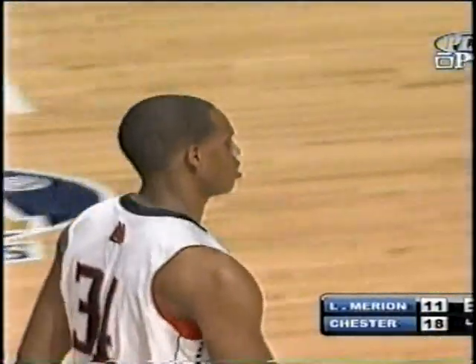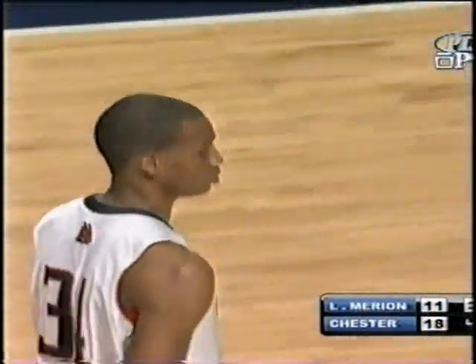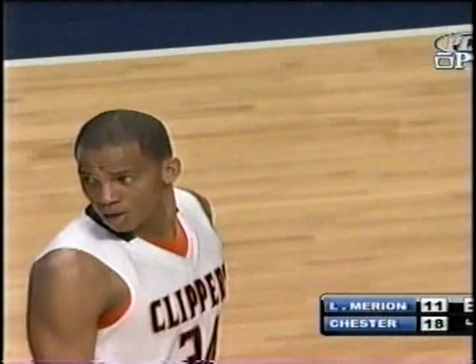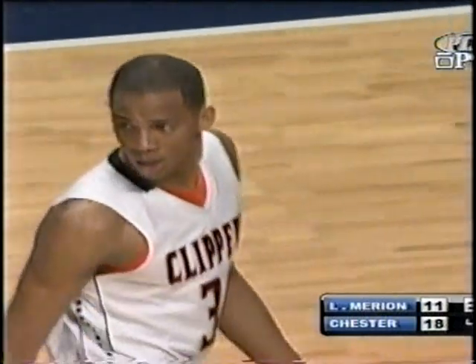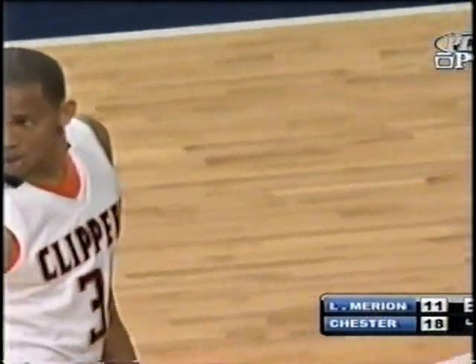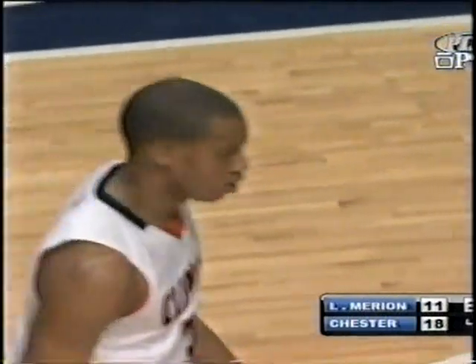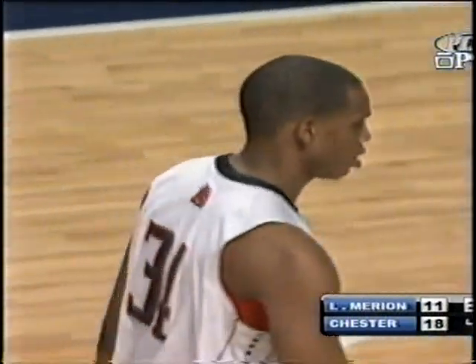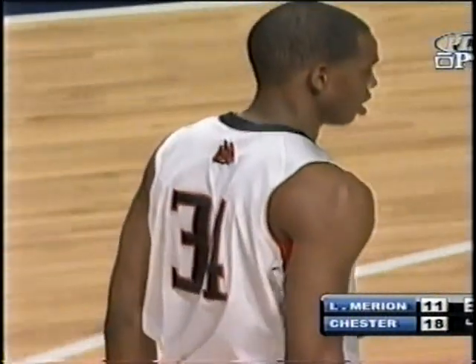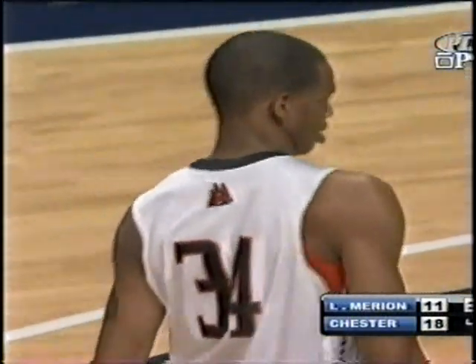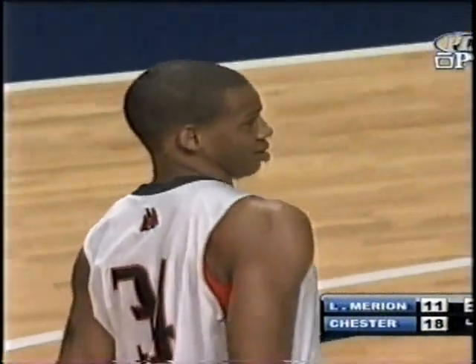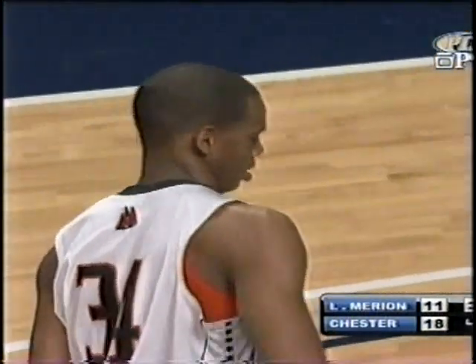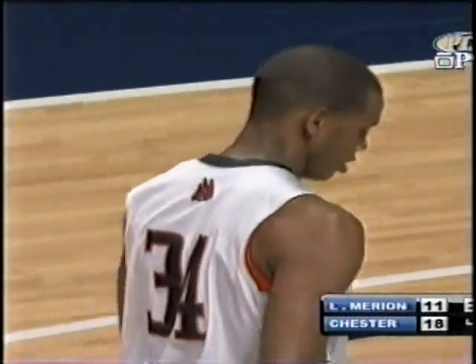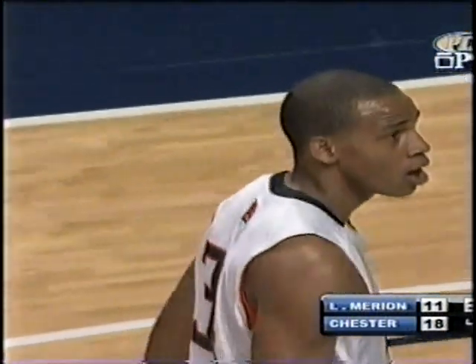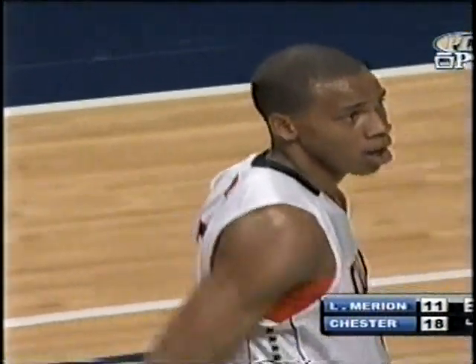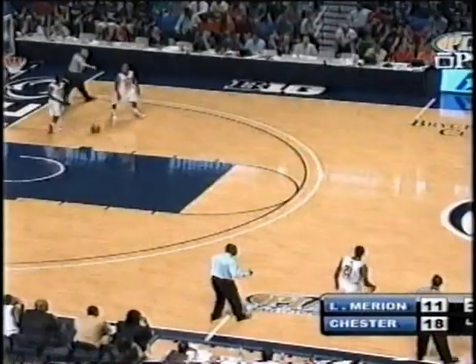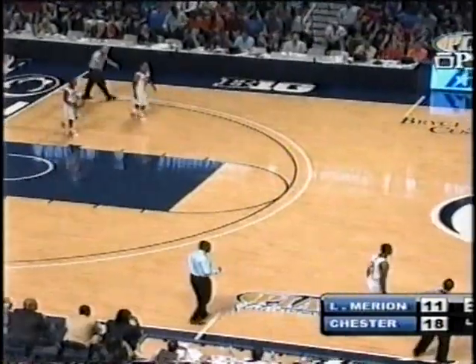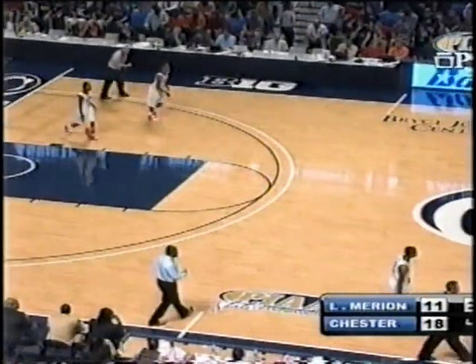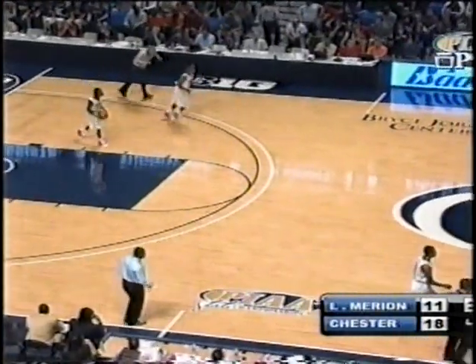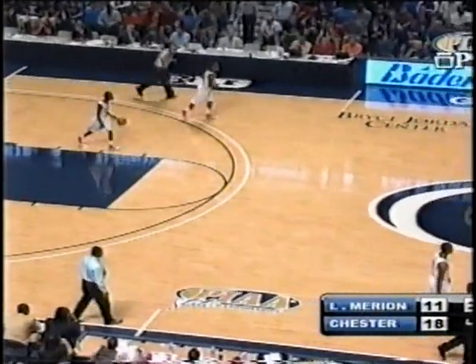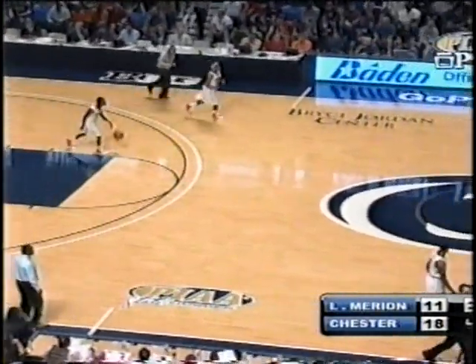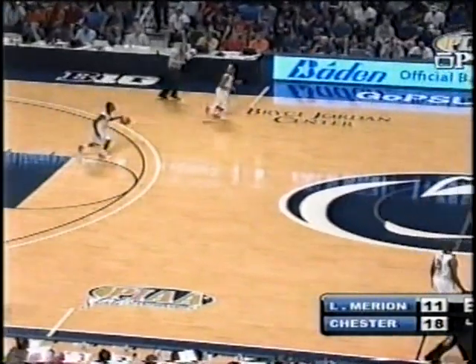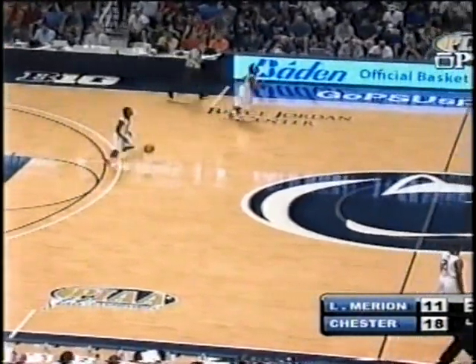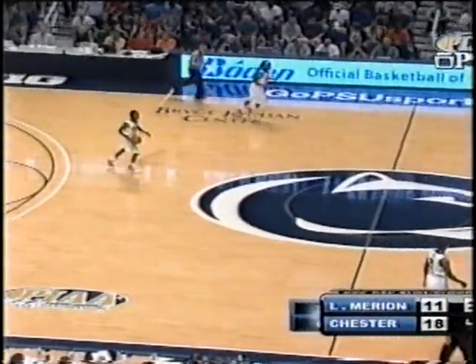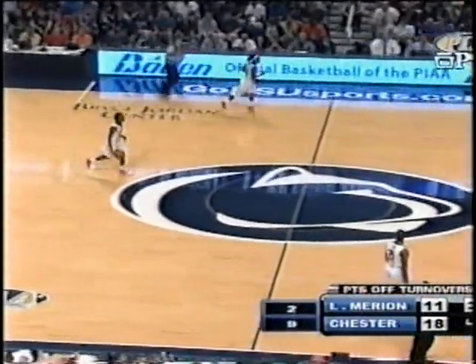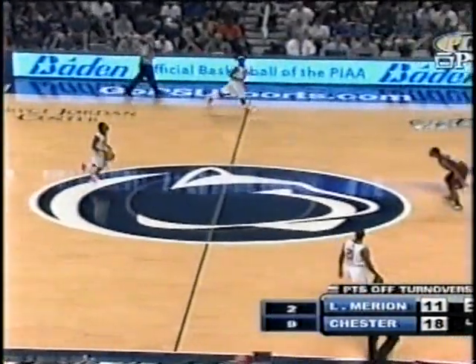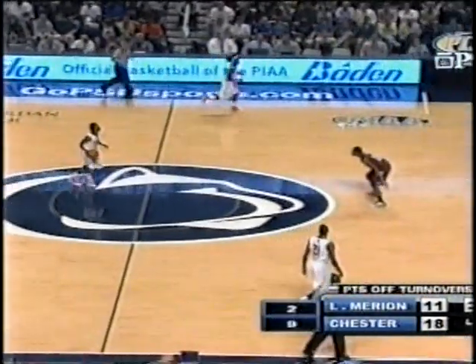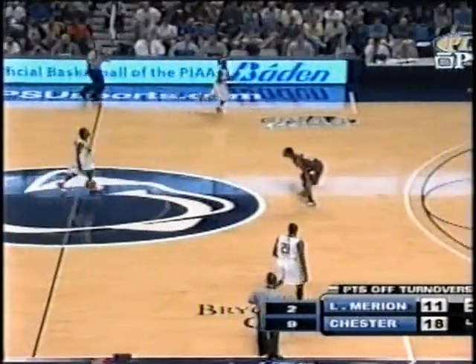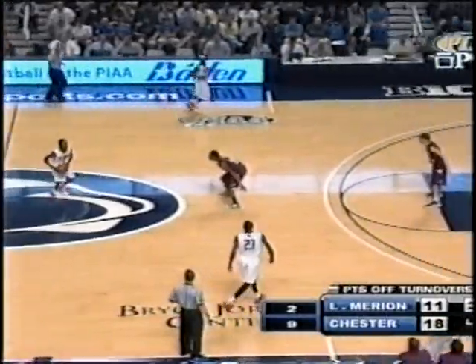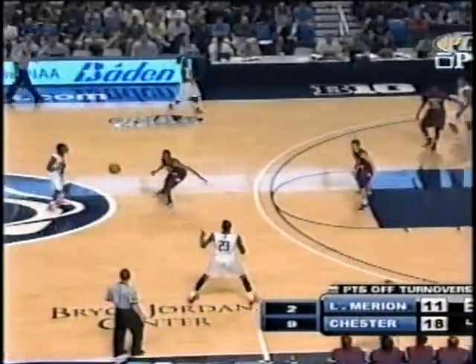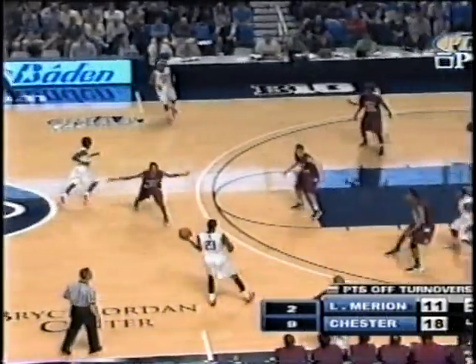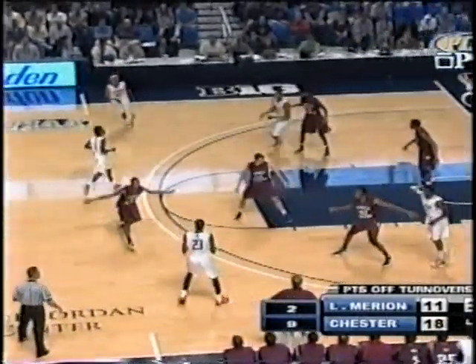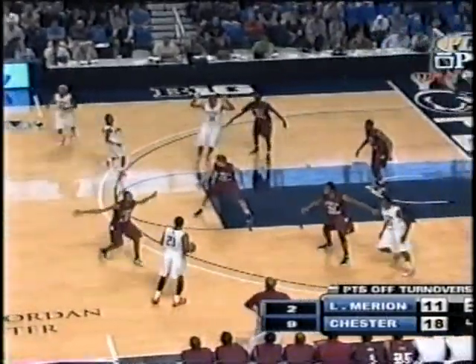At the District 1 final, he had 15 points and a Chester school record 21 rebounds in that contest. And again, he's just a junior. Division 1 coaches have his phone number — you can rest assured of that.